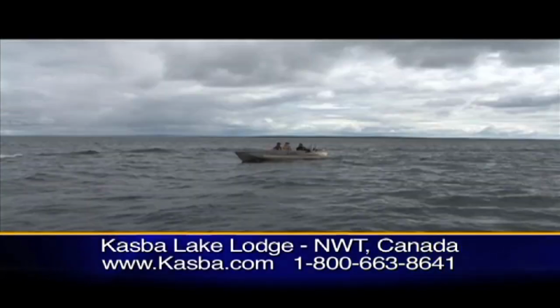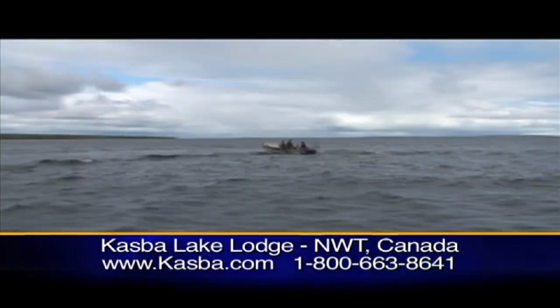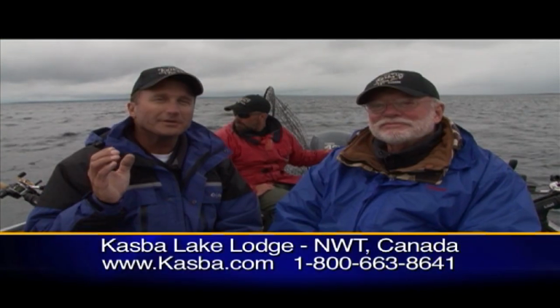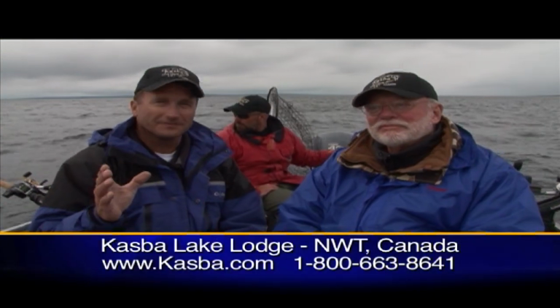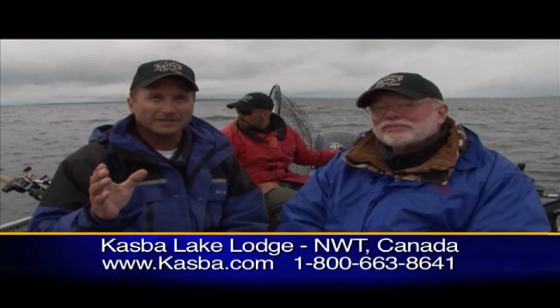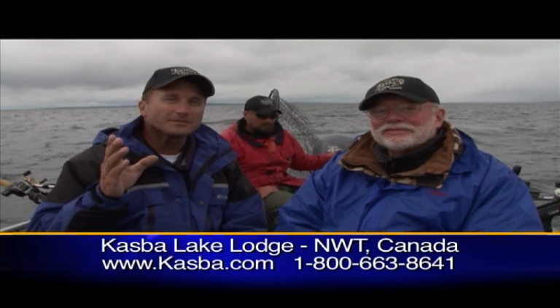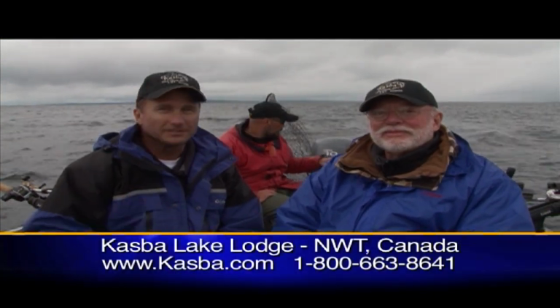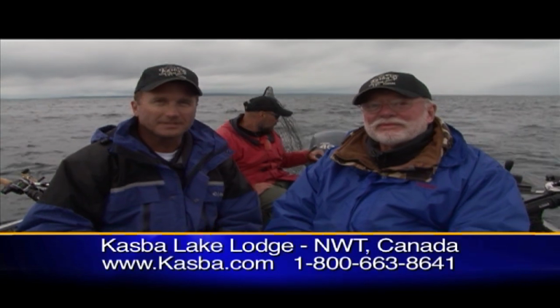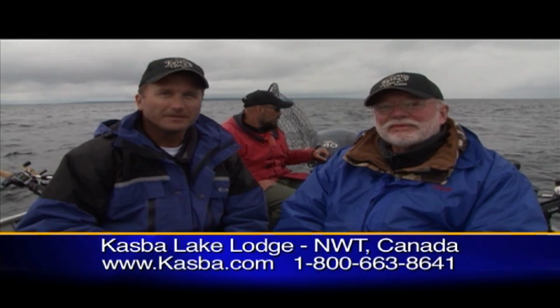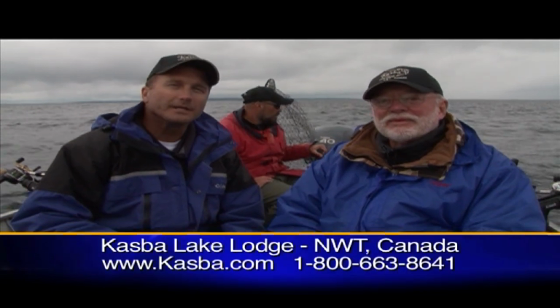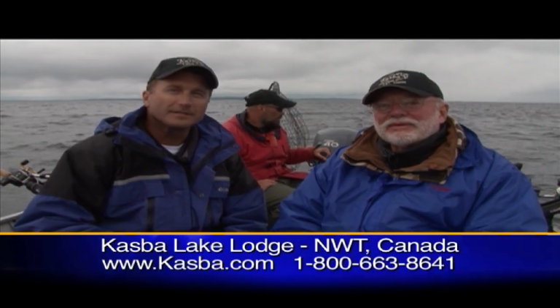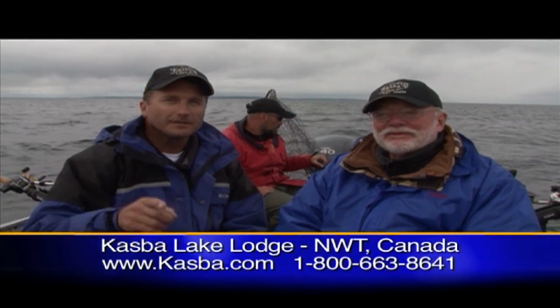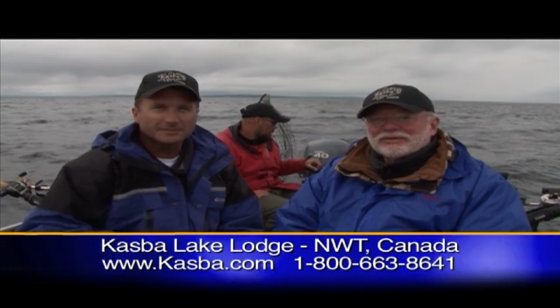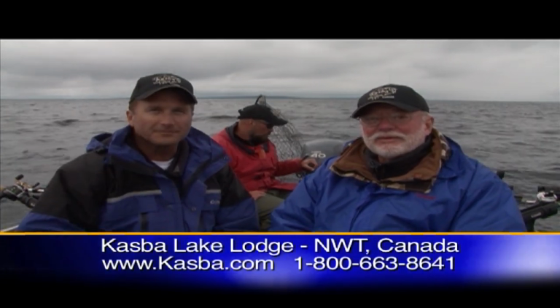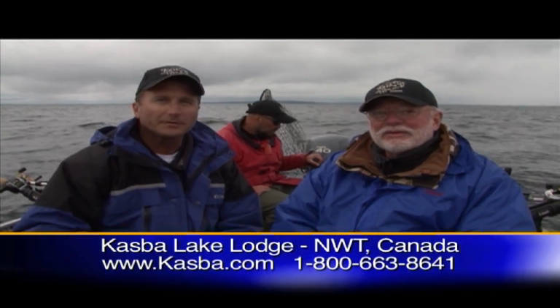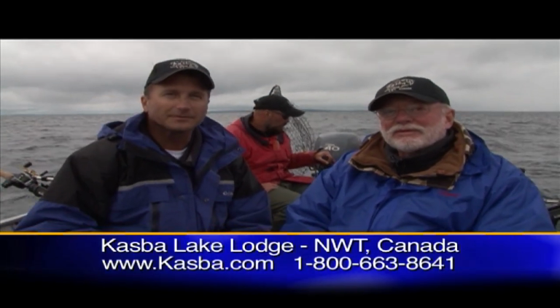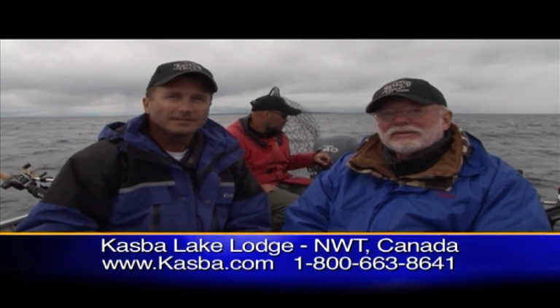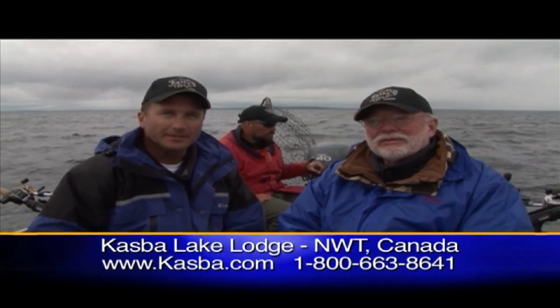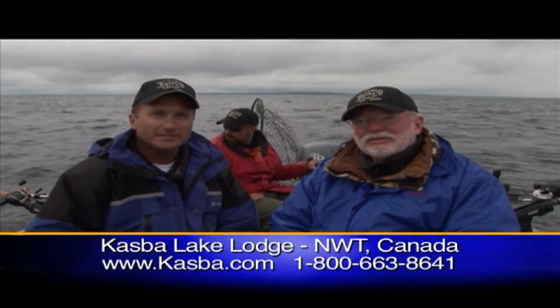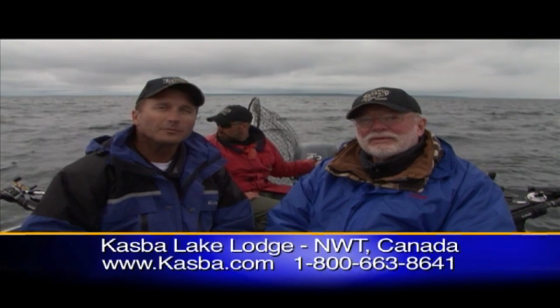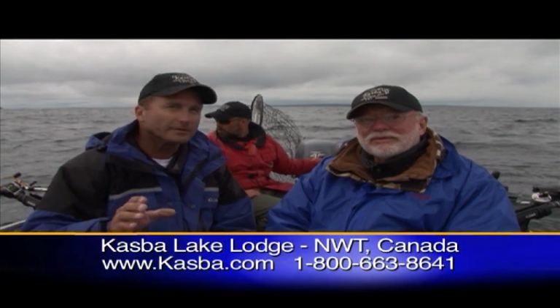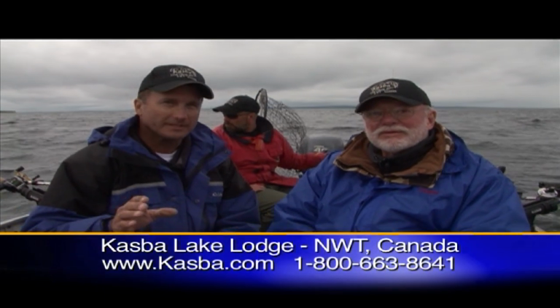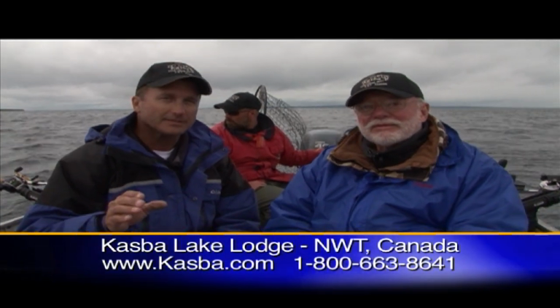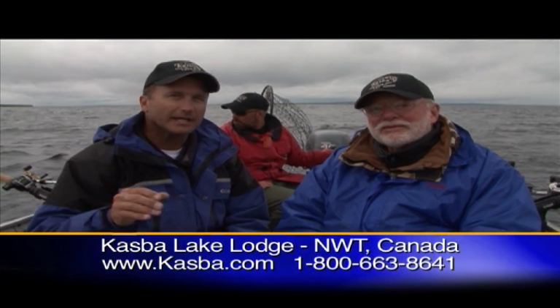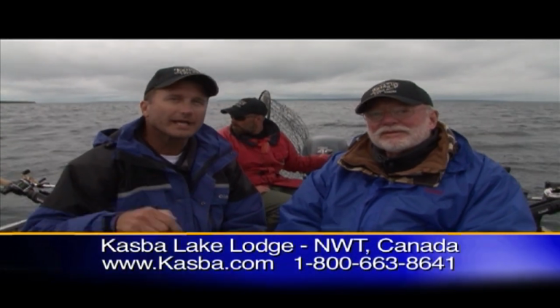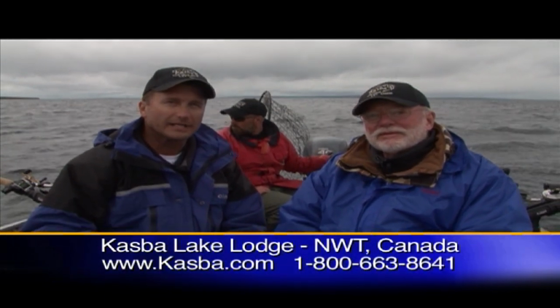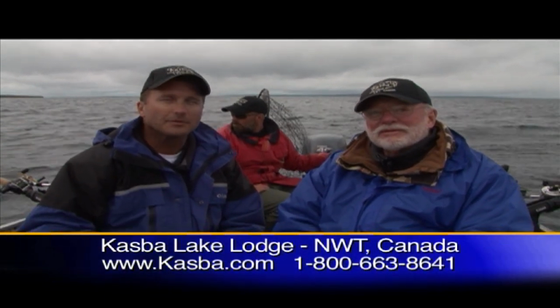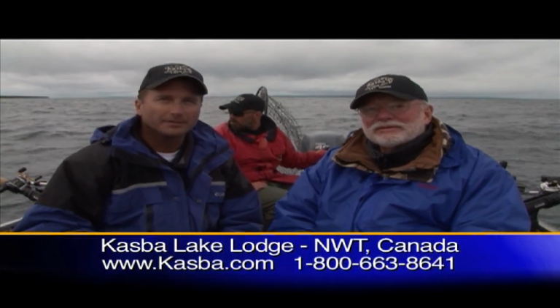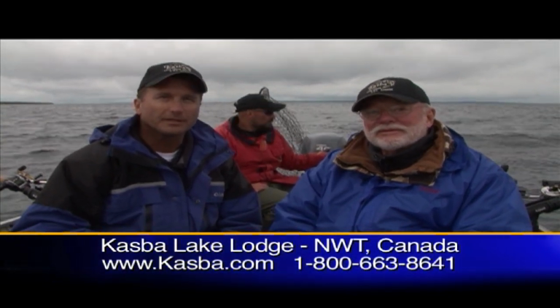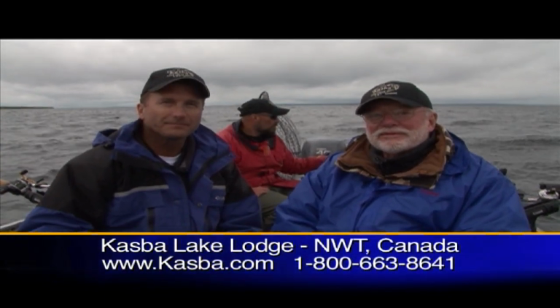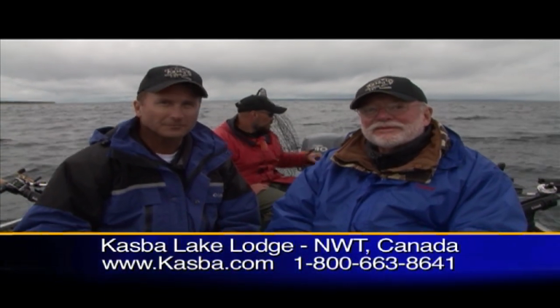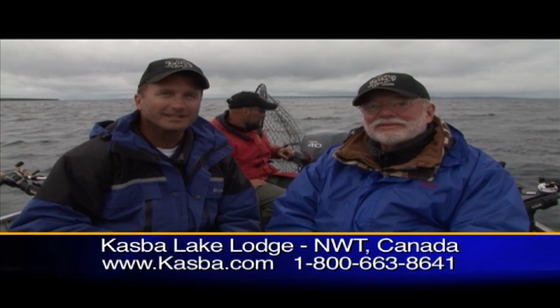Well folks, unfortunately we can't show you all the fish that we caught, but we showed you a good portion of it. We're going to keep fishing. You stay tuned for more Midwest Outdoors. I'm Larry Ladowski, and if you want more information on Casbah Lake Lodge, go to casbah.com or call the number below. We'll catch you later.